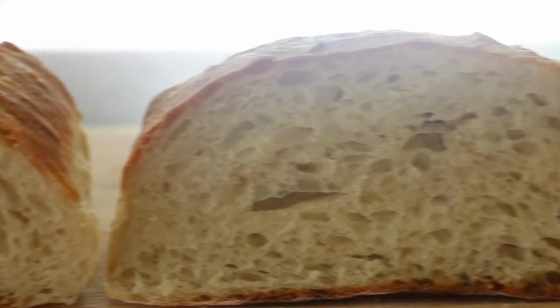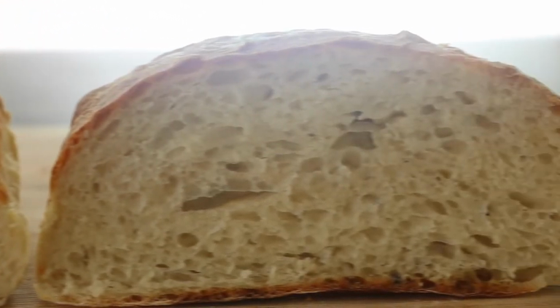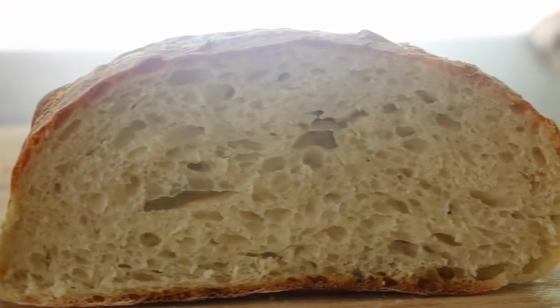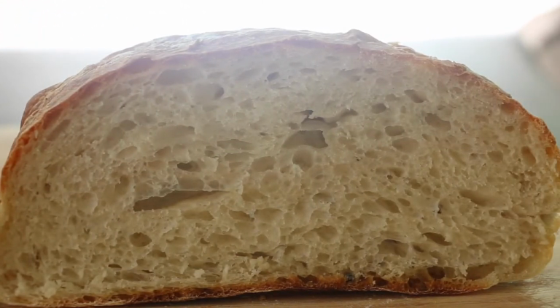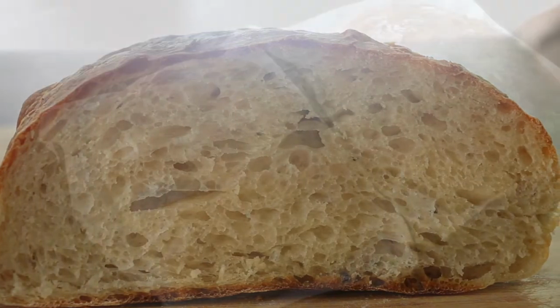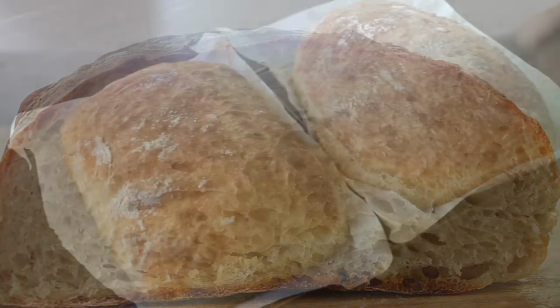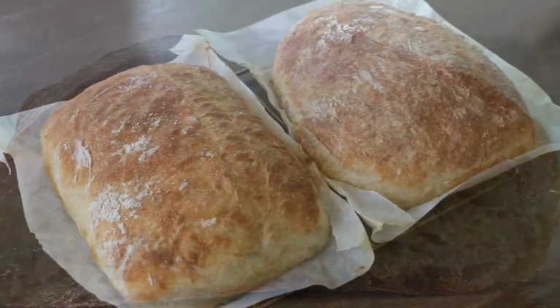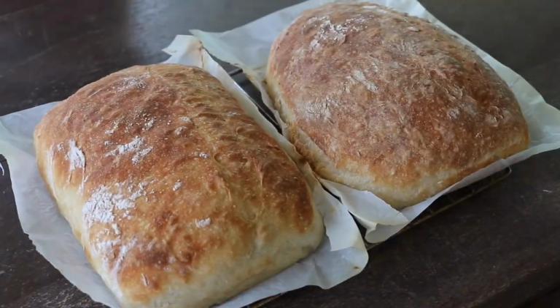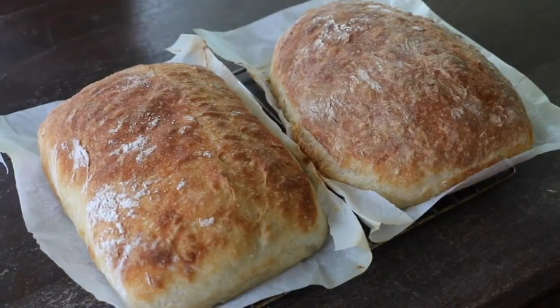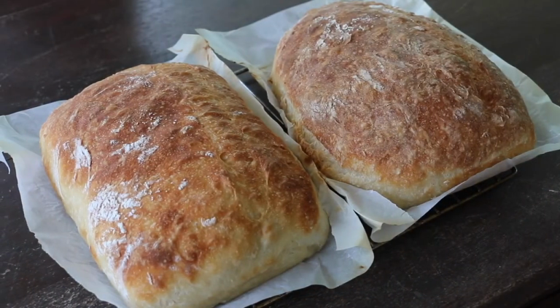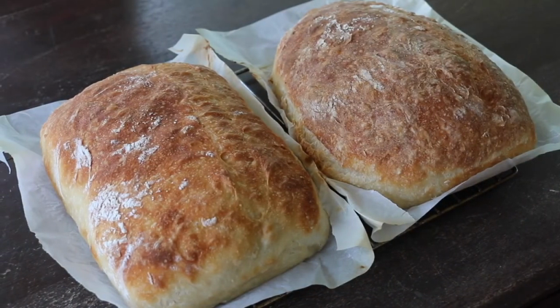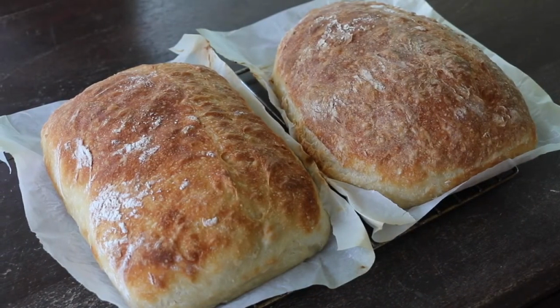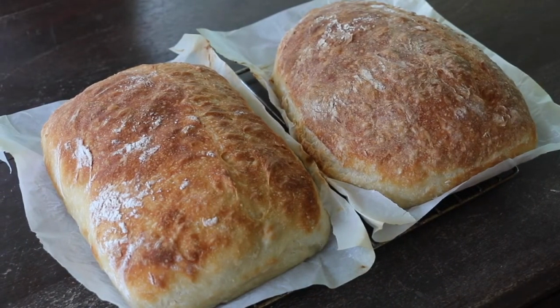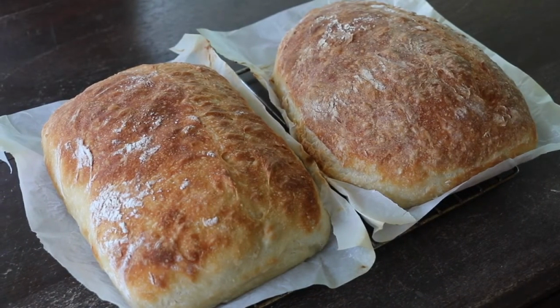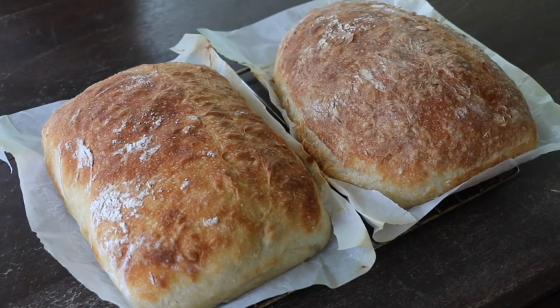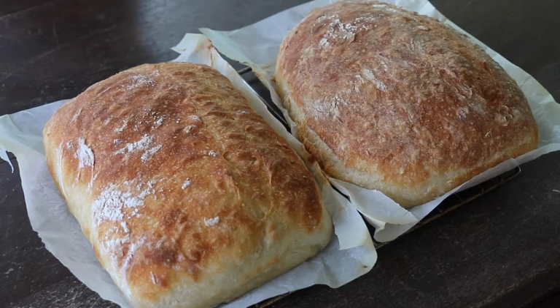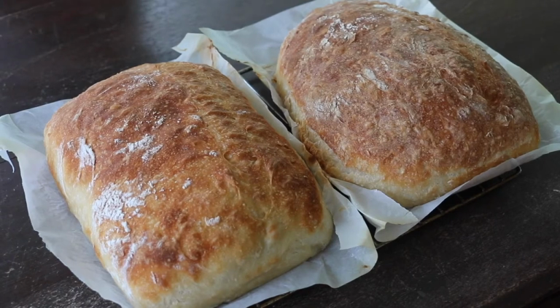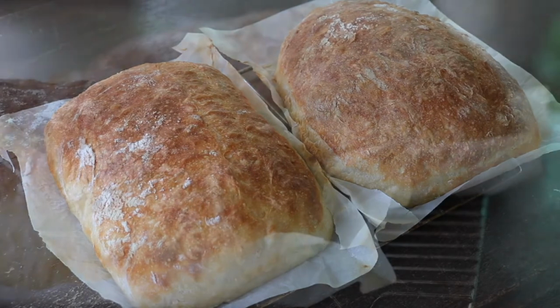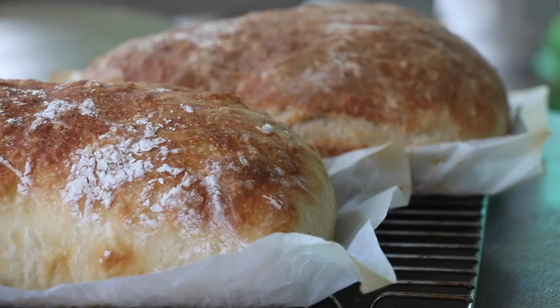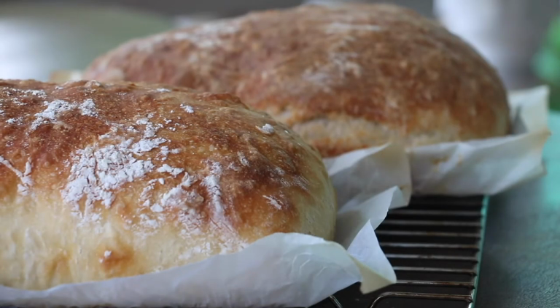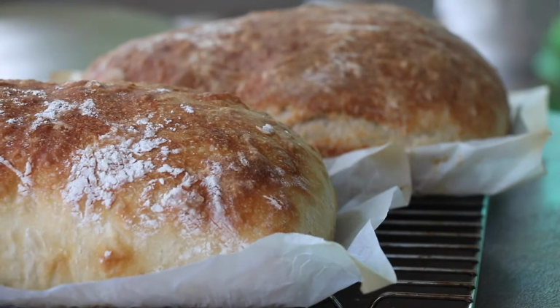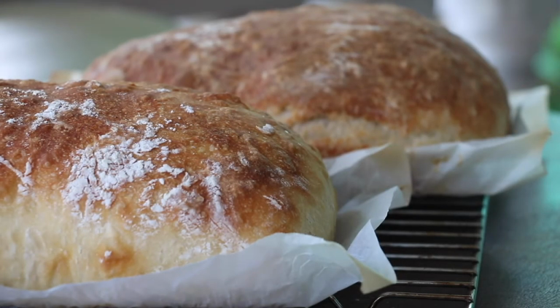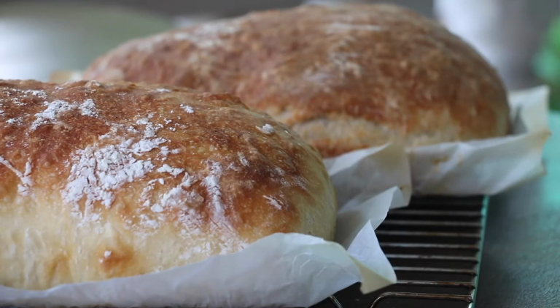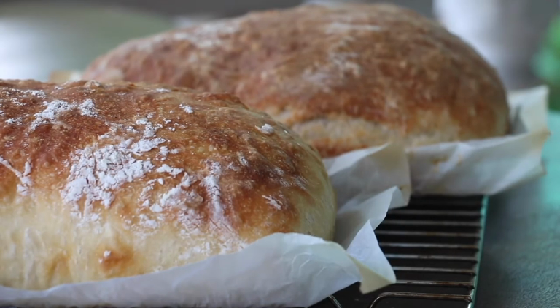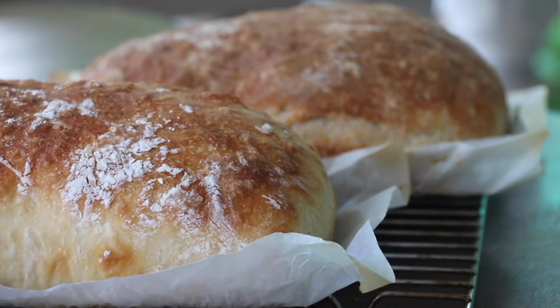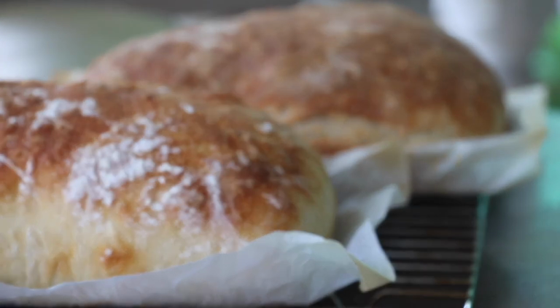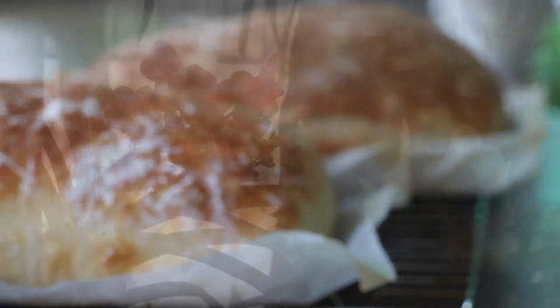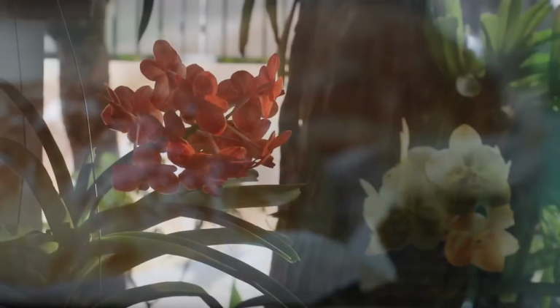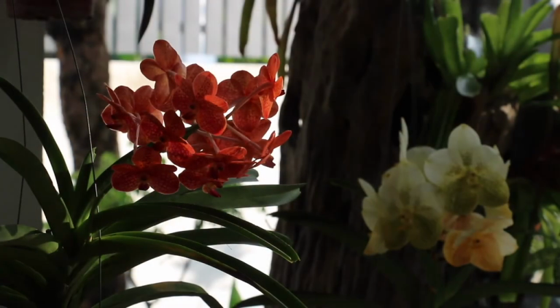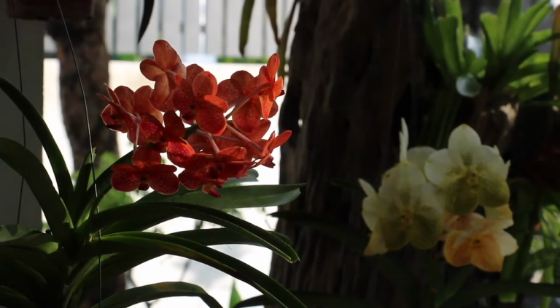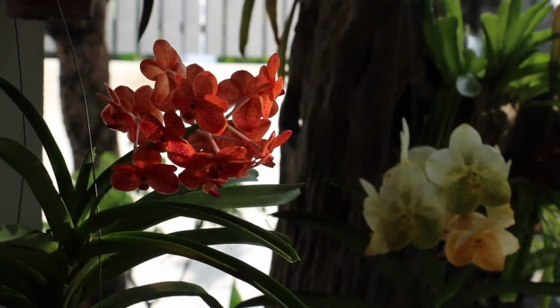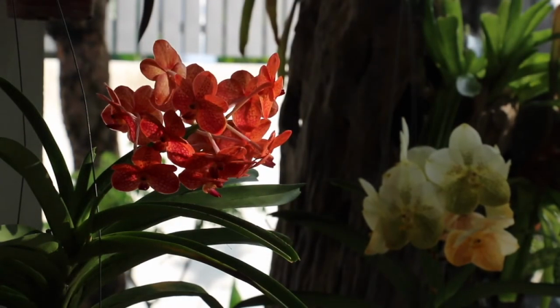Generally, the Prima loaf produces a crusty skin and a chewier texture. But the difference is not obvious when it comes to taste — both loaves taste pretty similar.